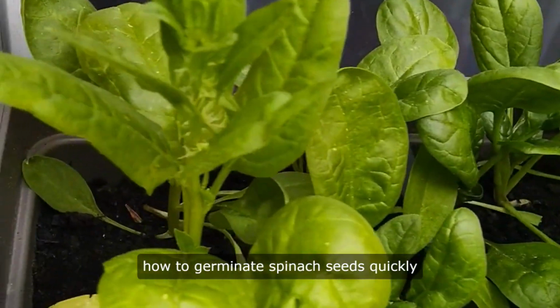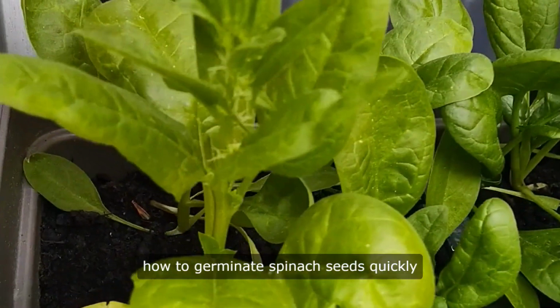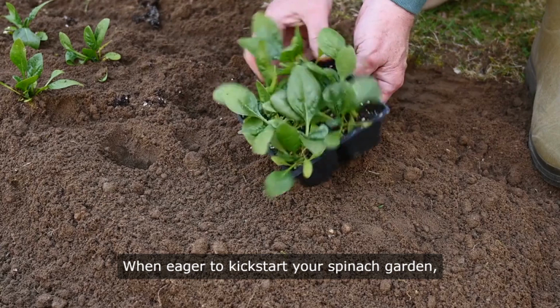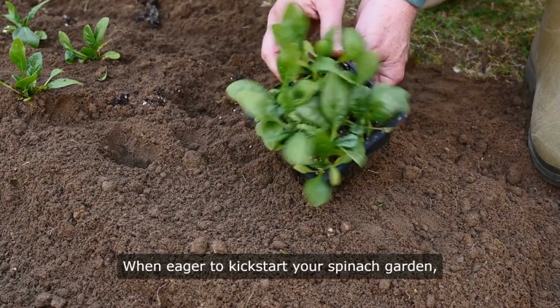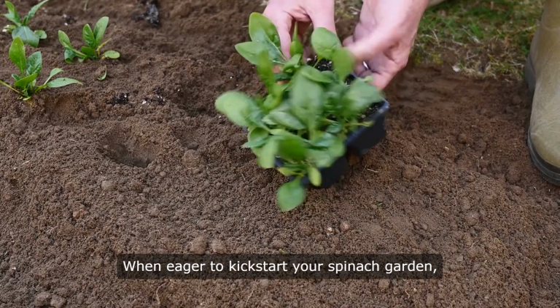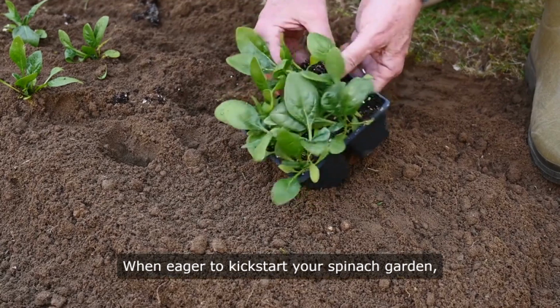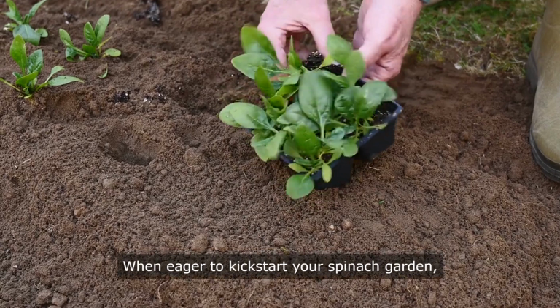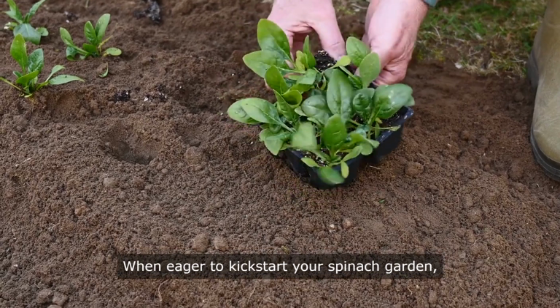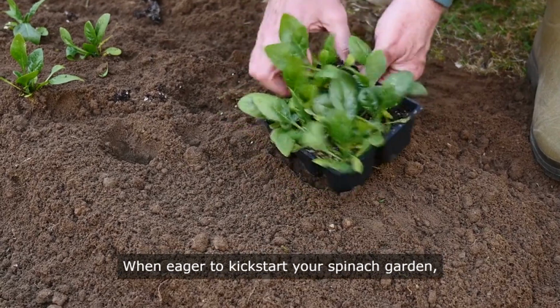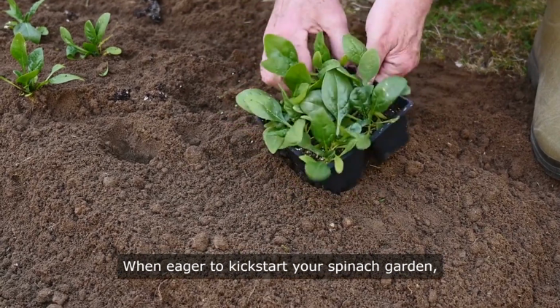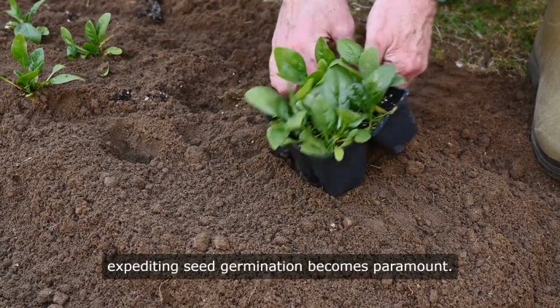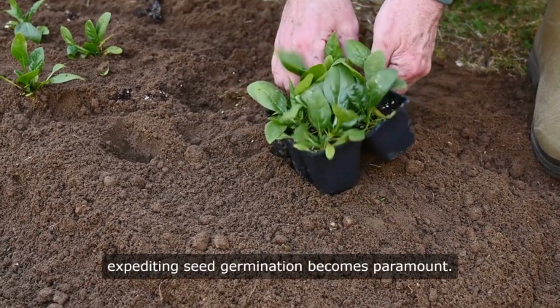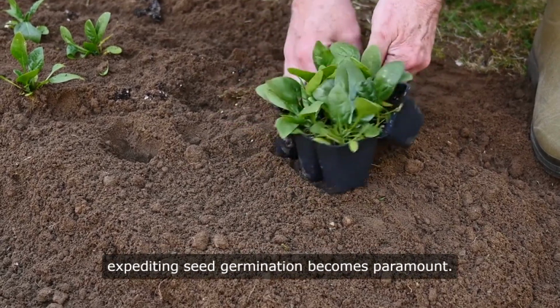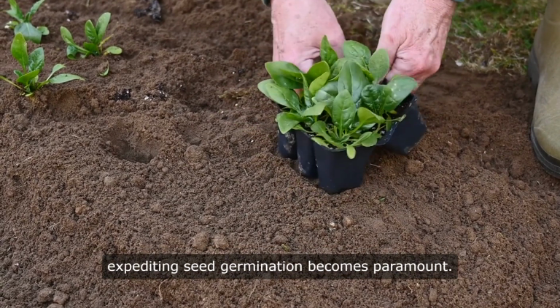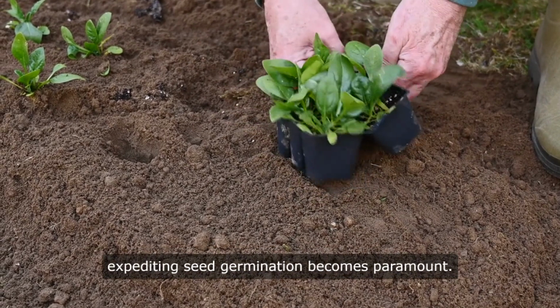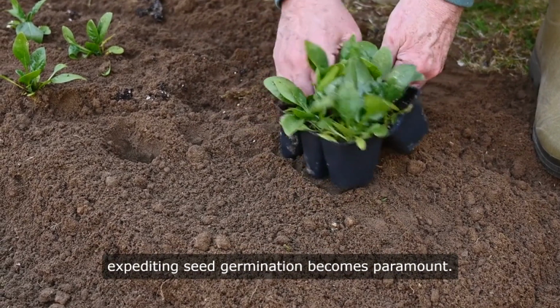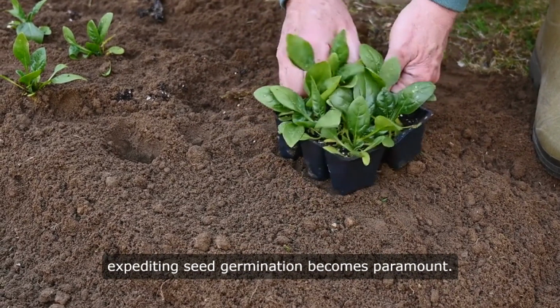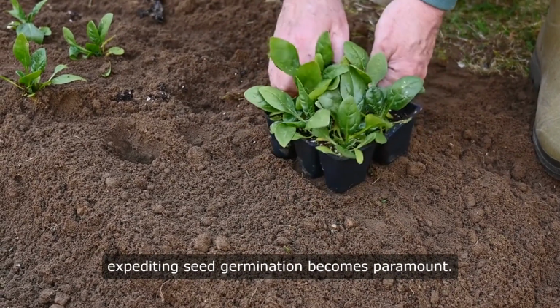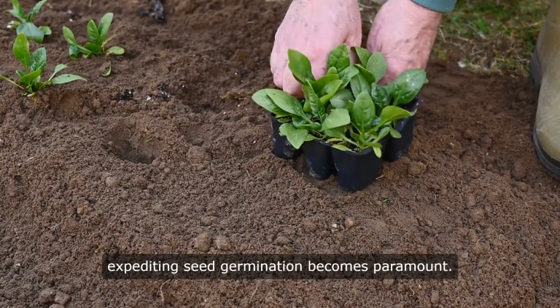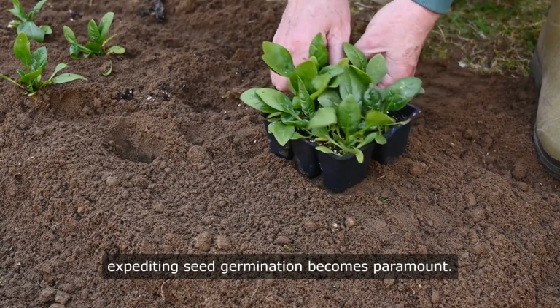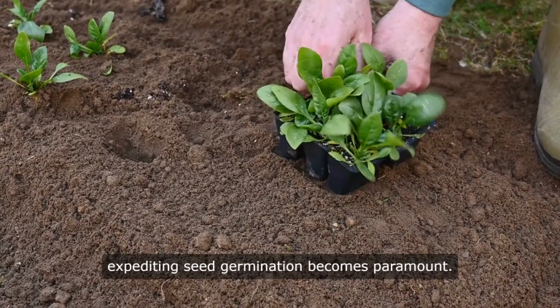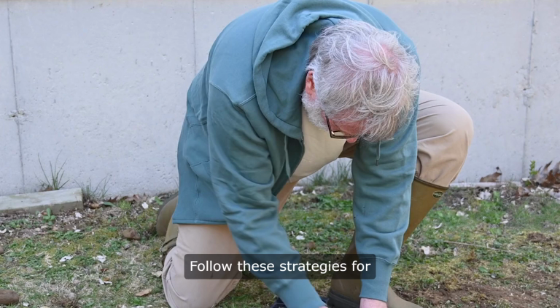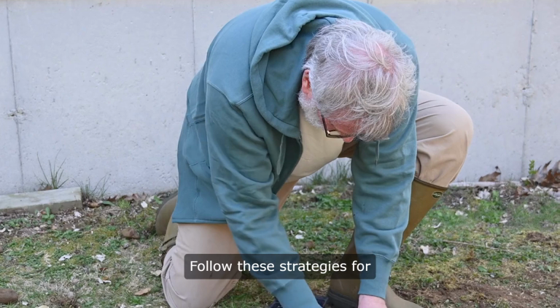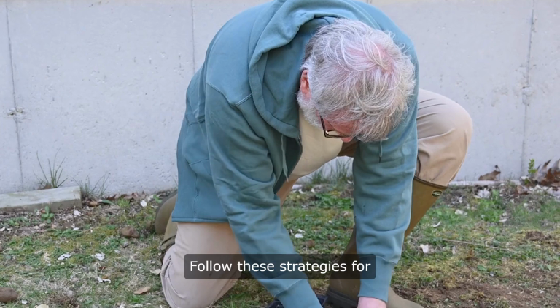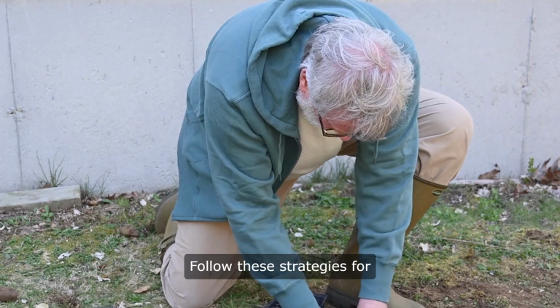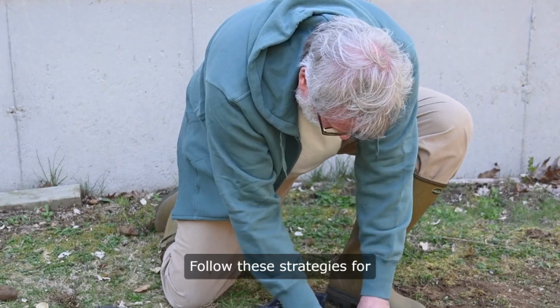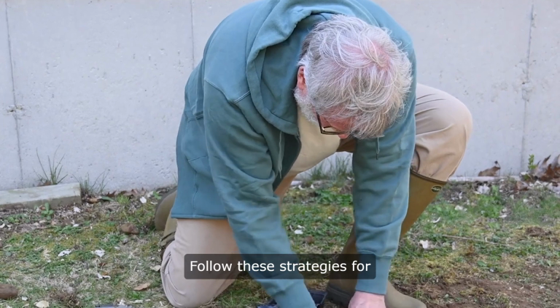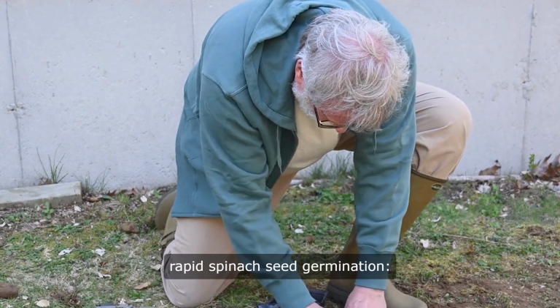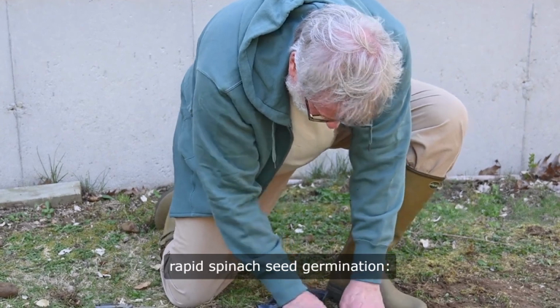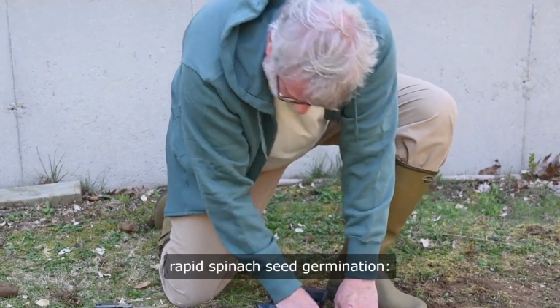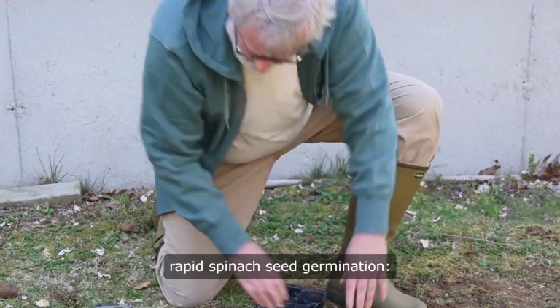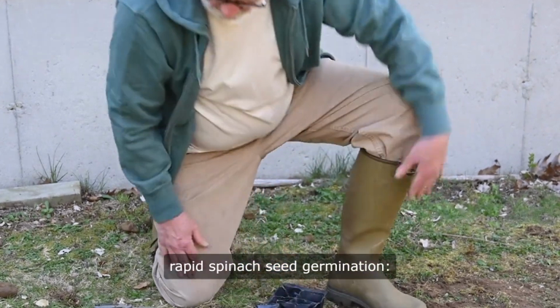When eager to kickstart your spinach garden, expediting seed germination becomes paramount. Follow these strategies for rapid spinach seed germination.